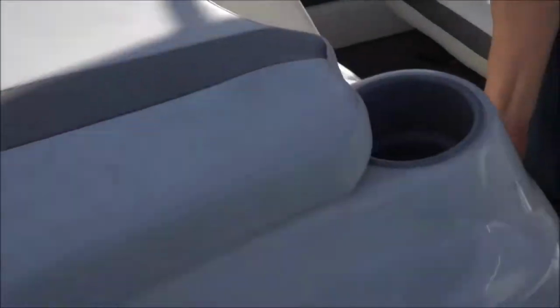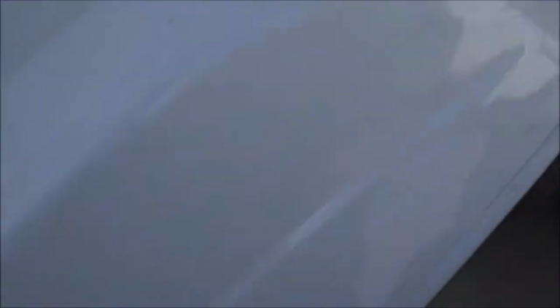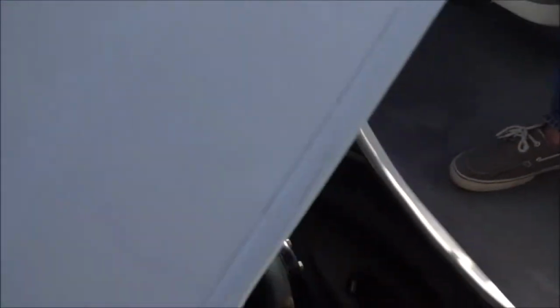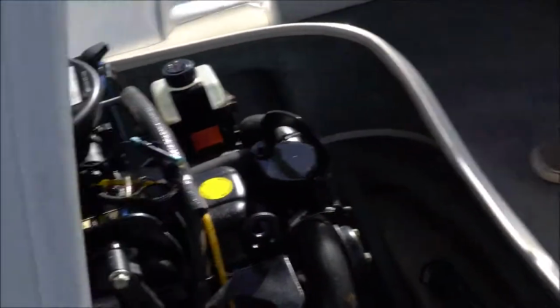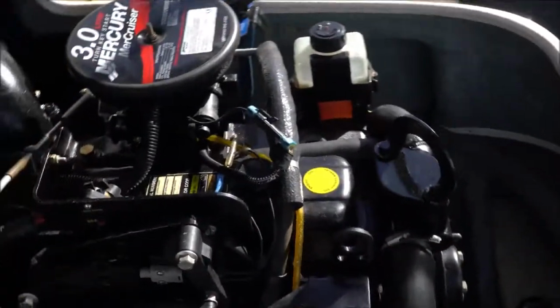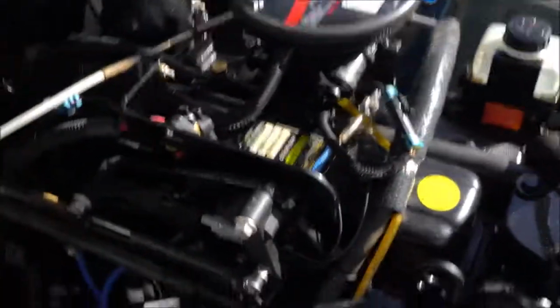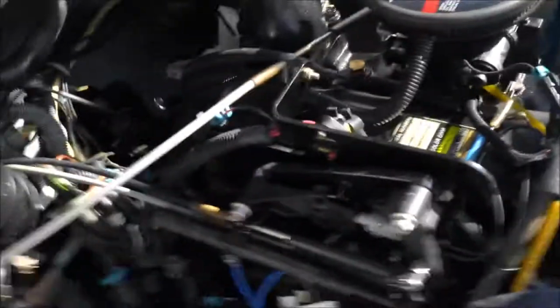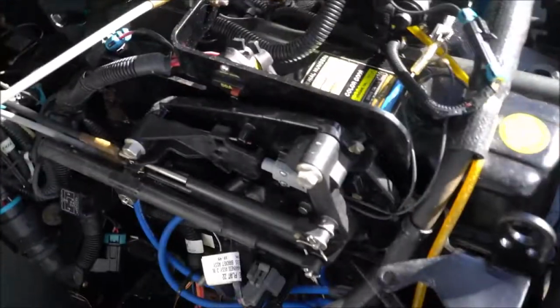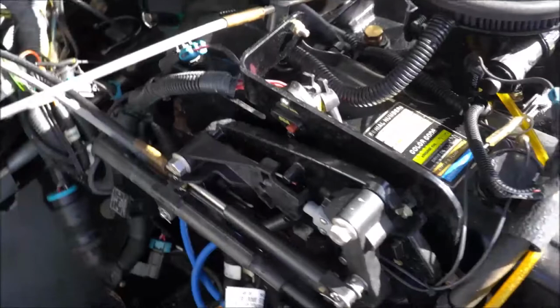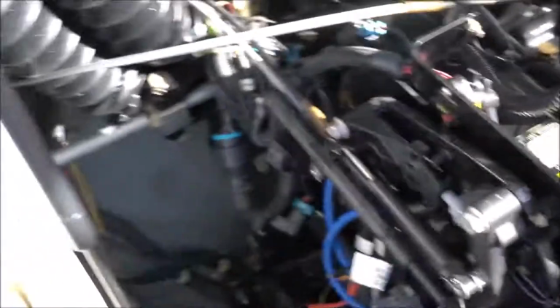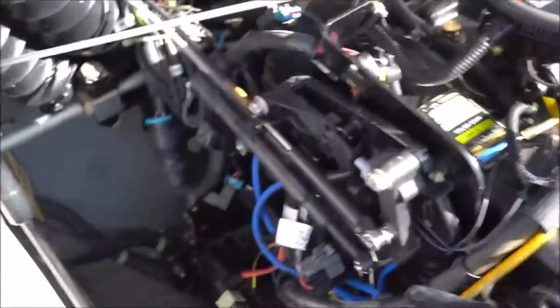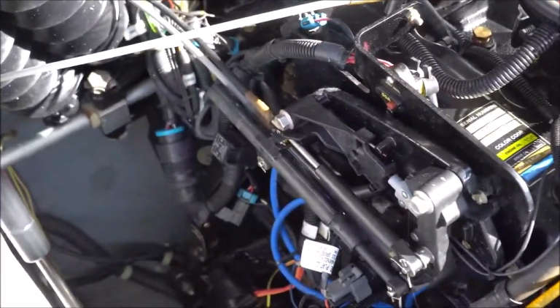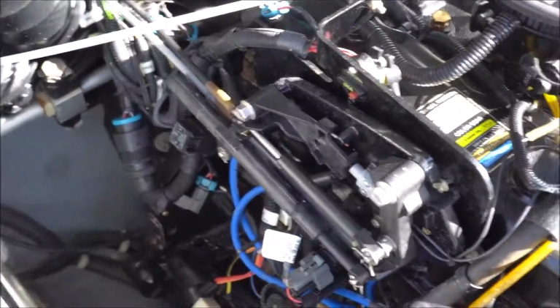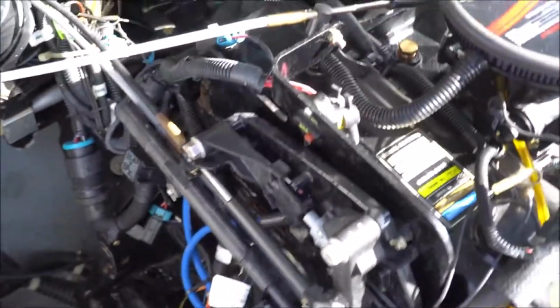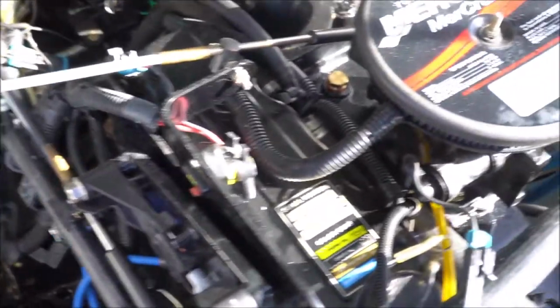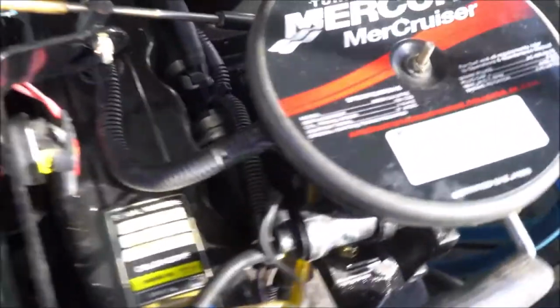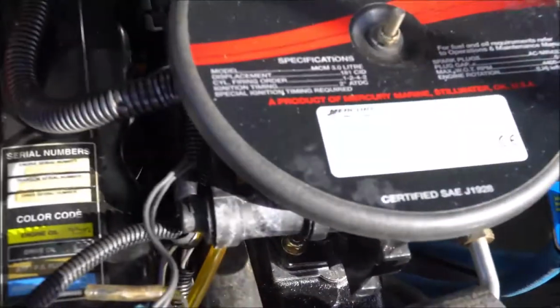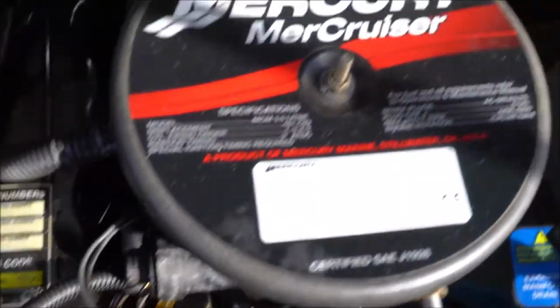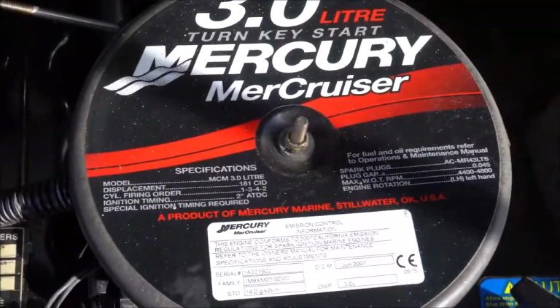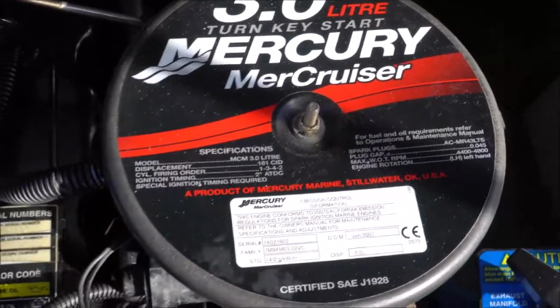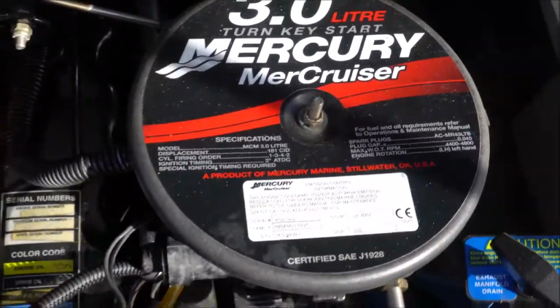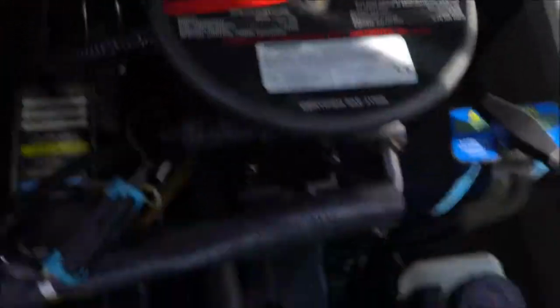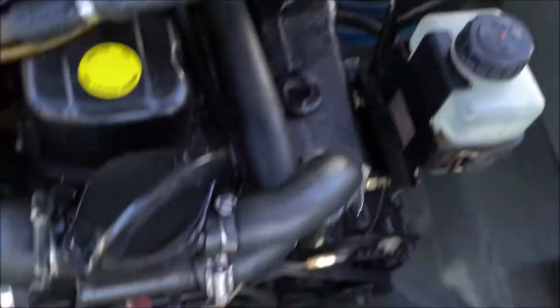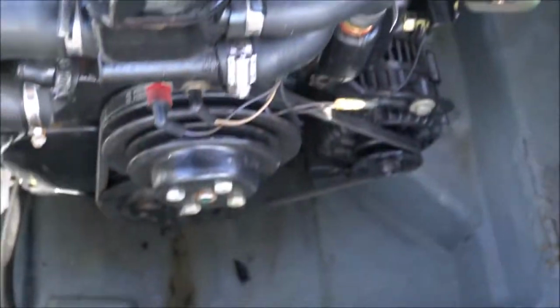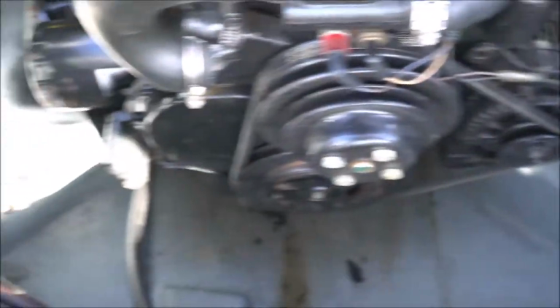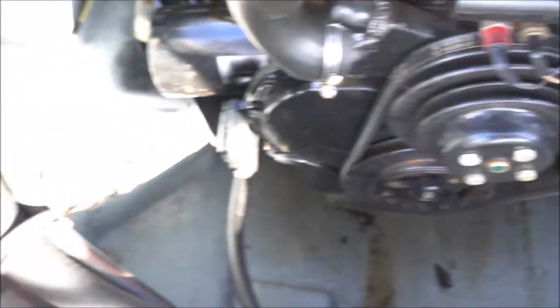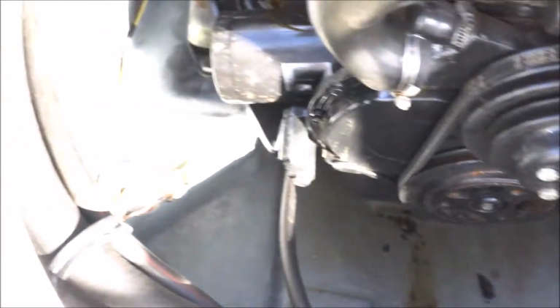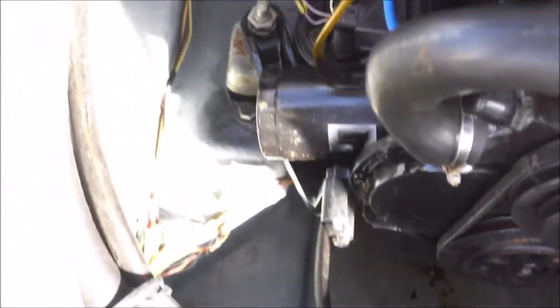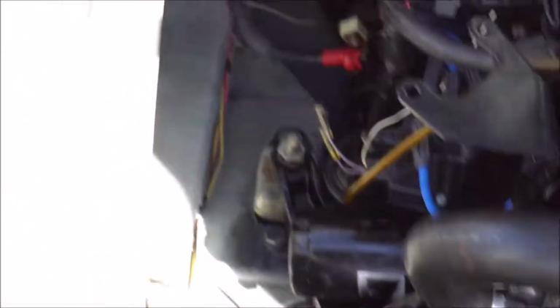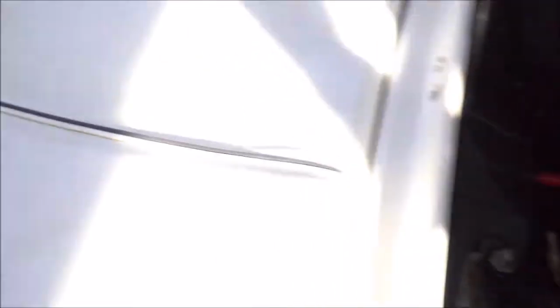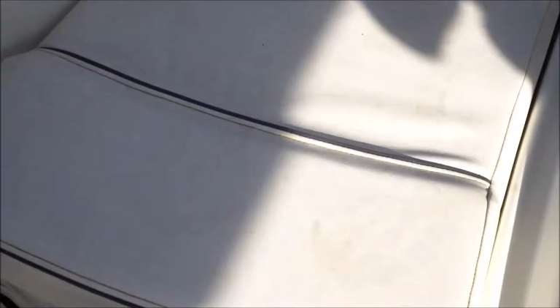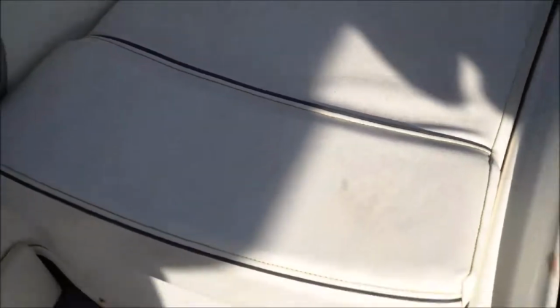Your back latch here you can just pull right up and there's your engine — very easily accessed. It's the MerCruiser 3.0-liter. Turnkey start, just like it says — this baby starts right up and runs great. The motor was just recently serviced.